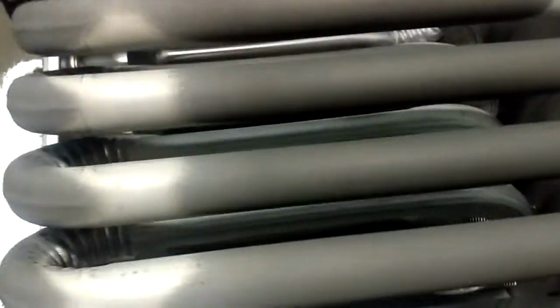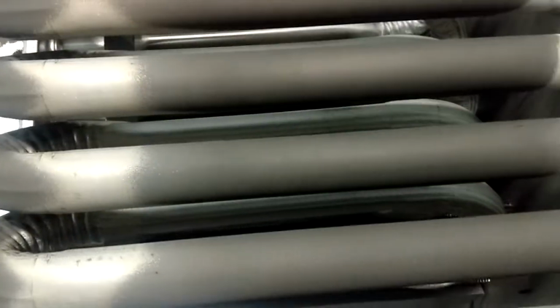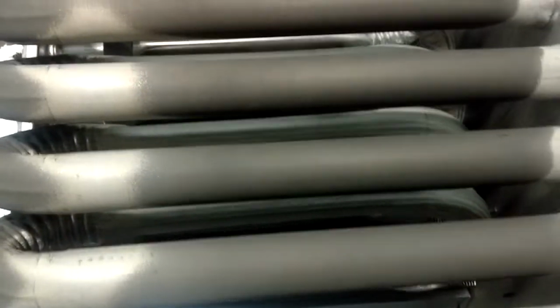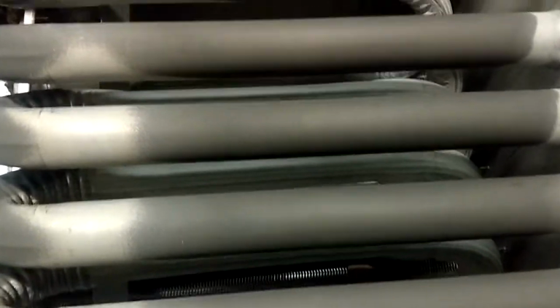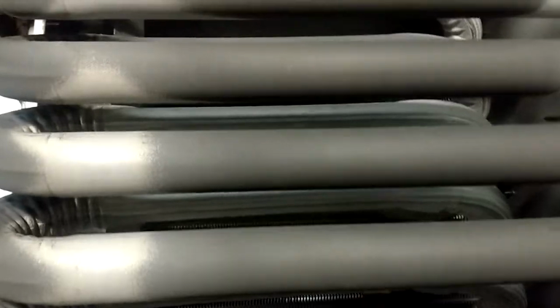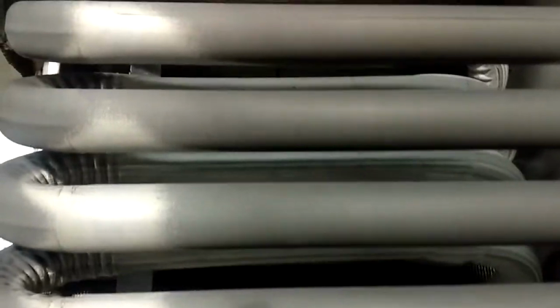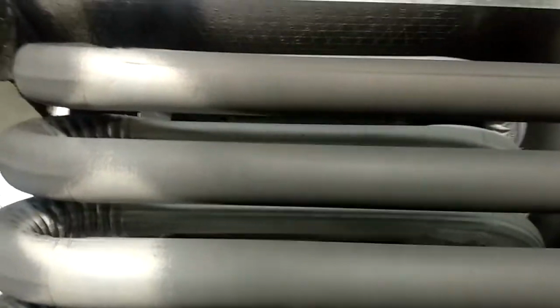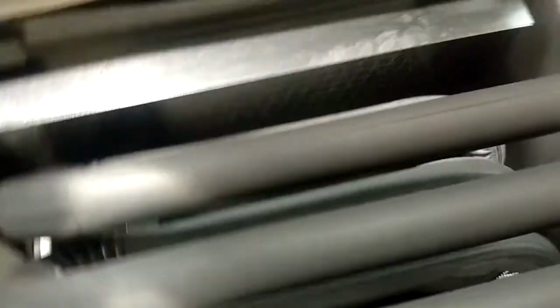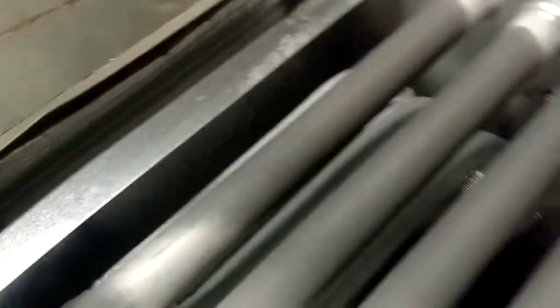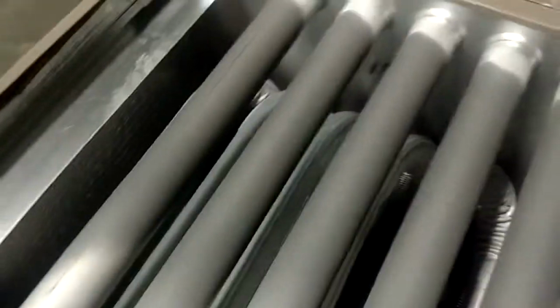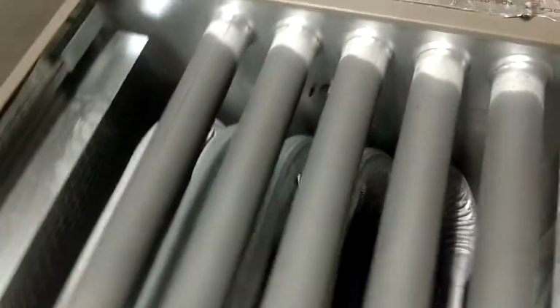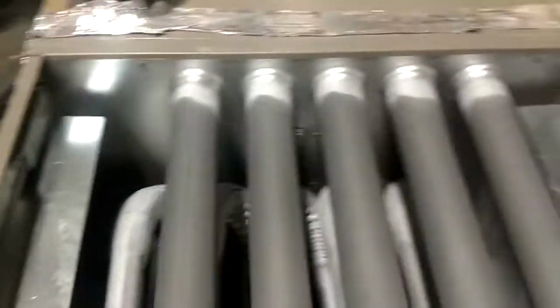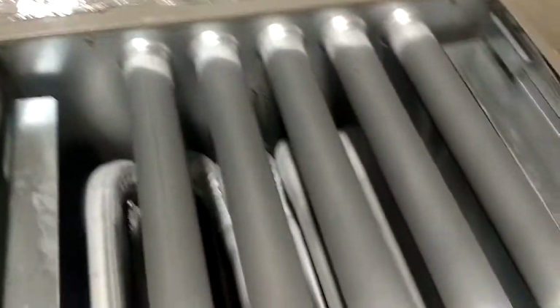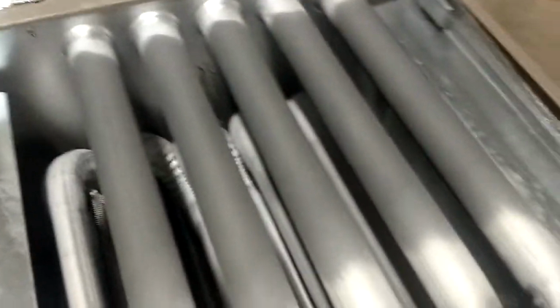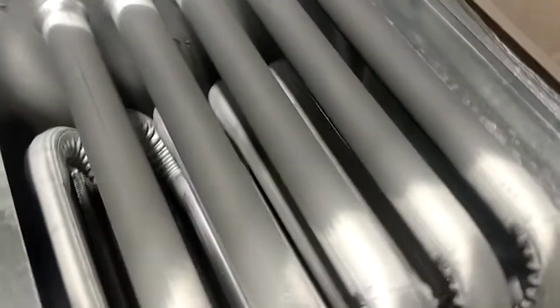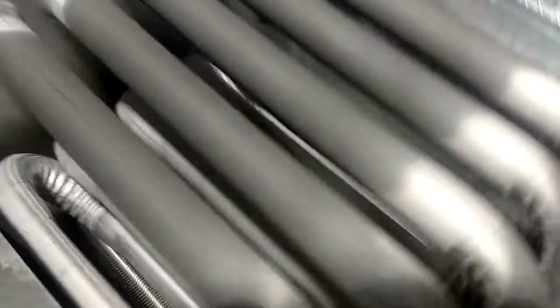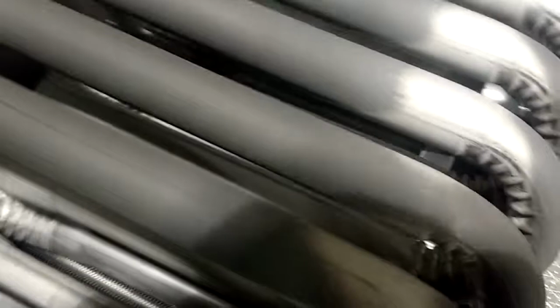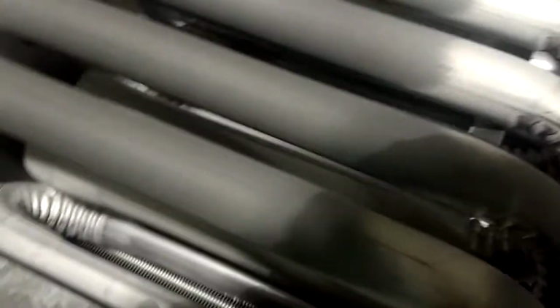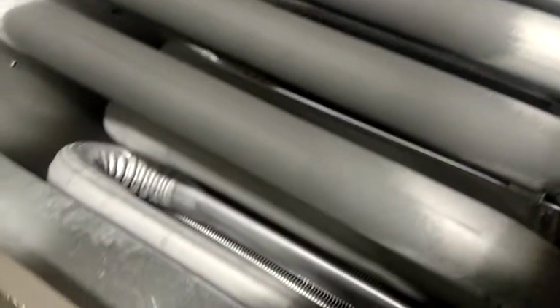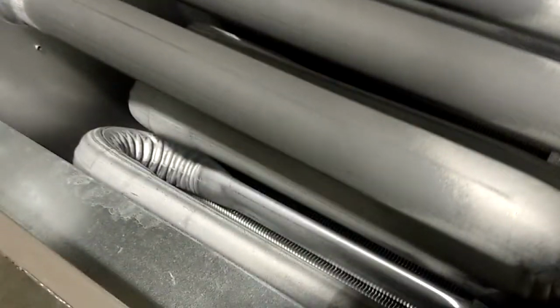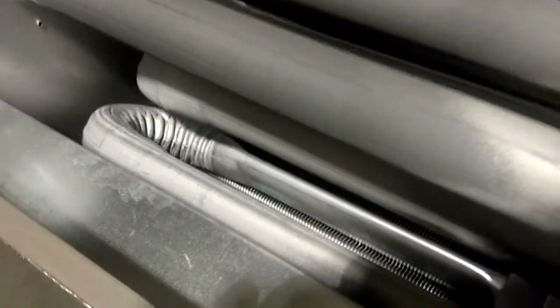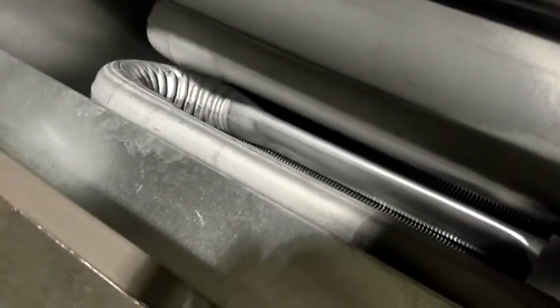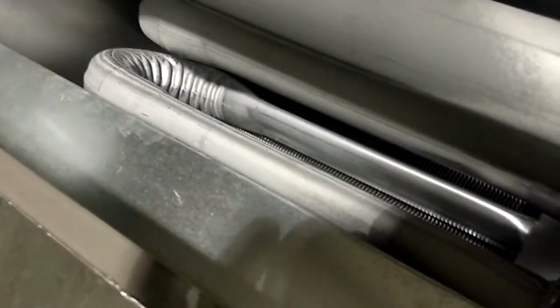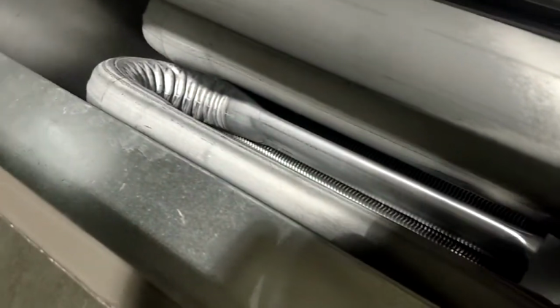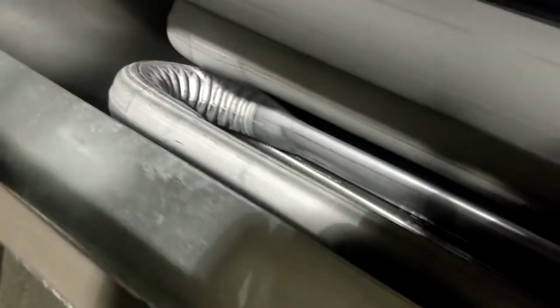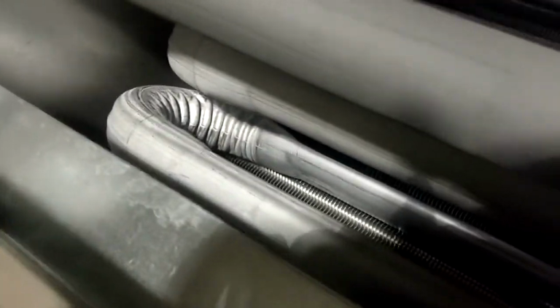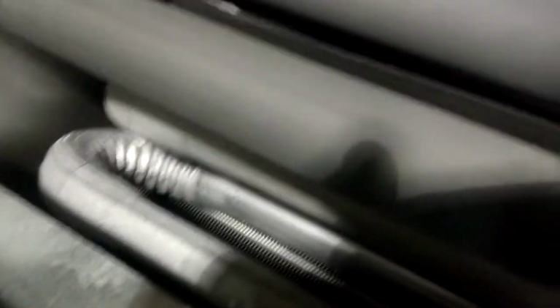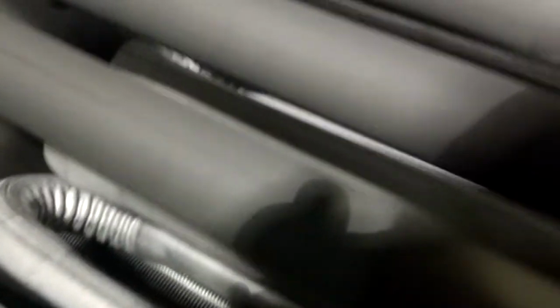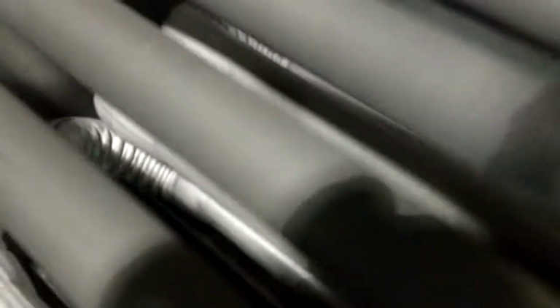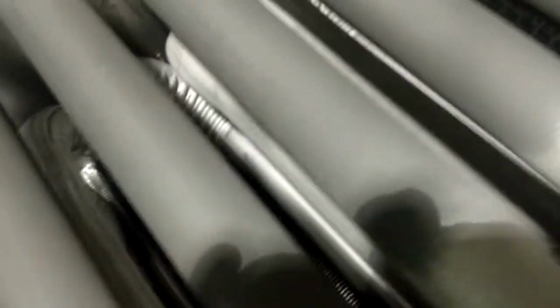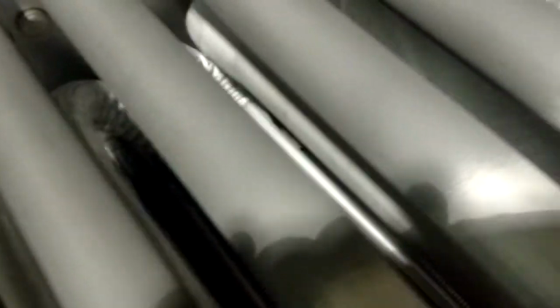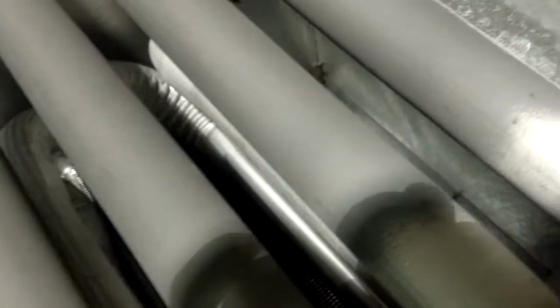We got it out and I started looking at the heat exchanger, and hell, it doesn't look that bad. You can see where it's been hot, but there are definitely no cracks or anything on the lower part. Everything looked great — I couldn't find anything wrong with it.